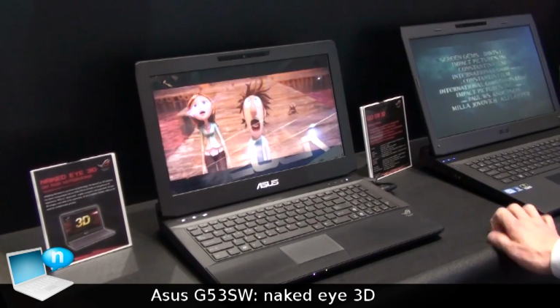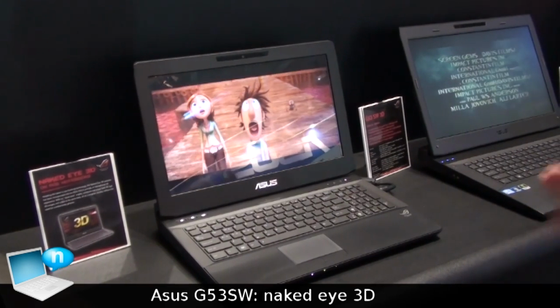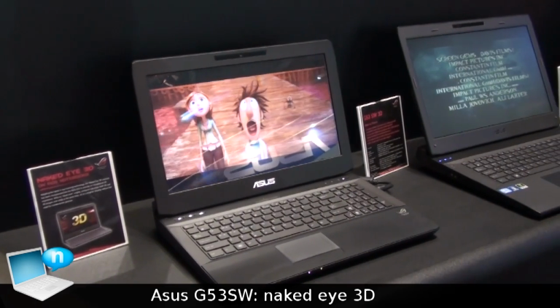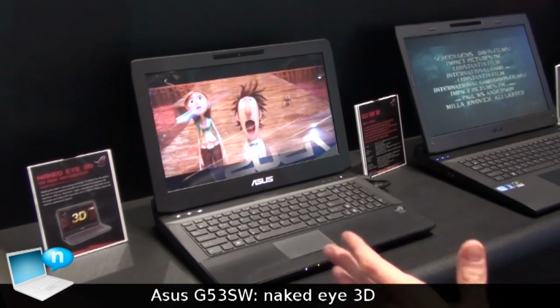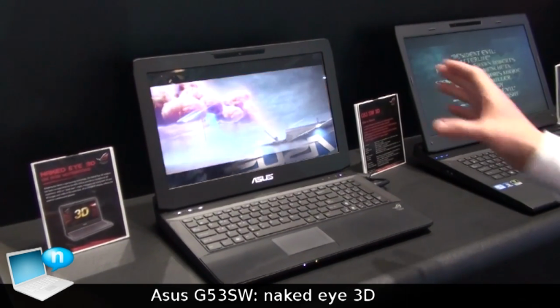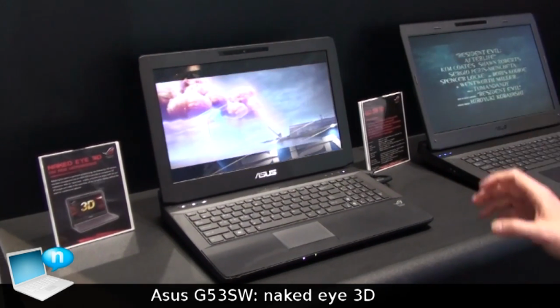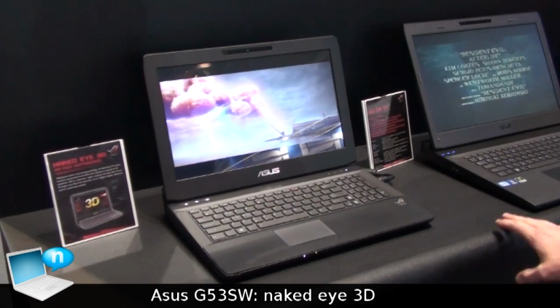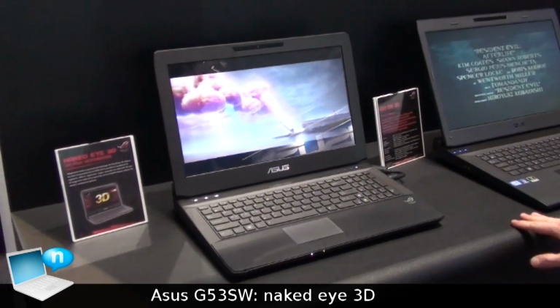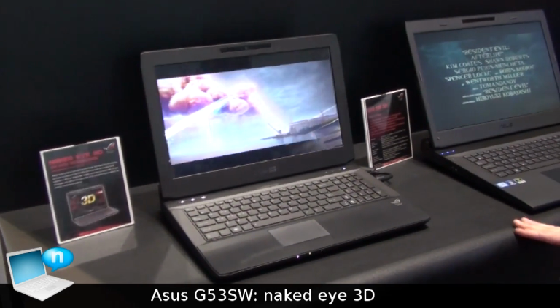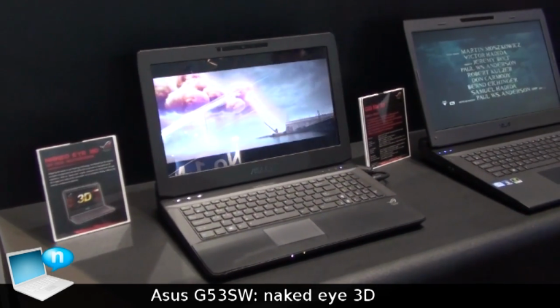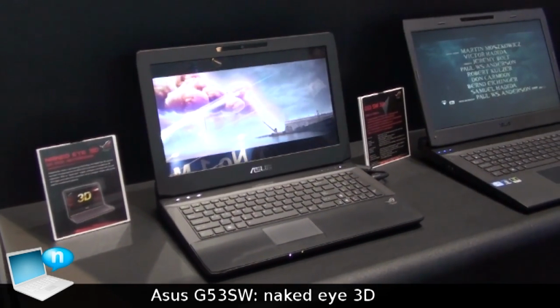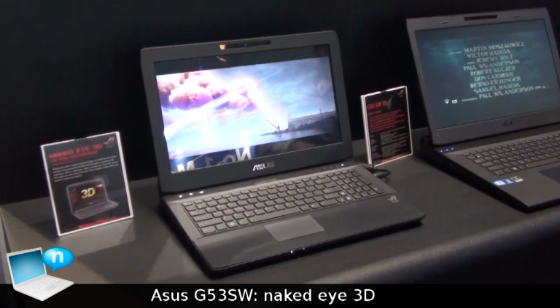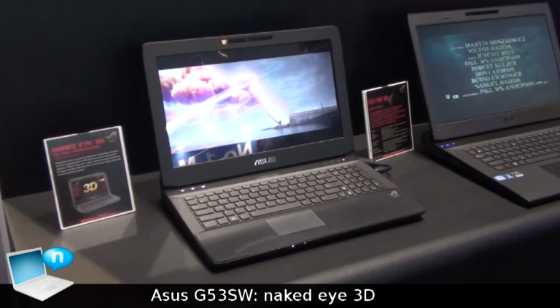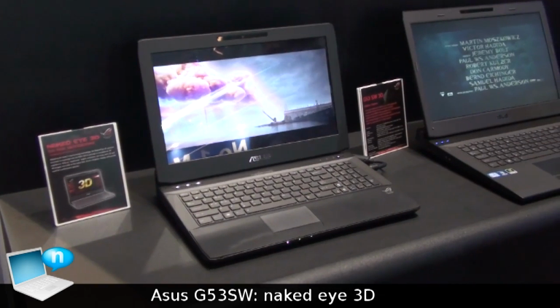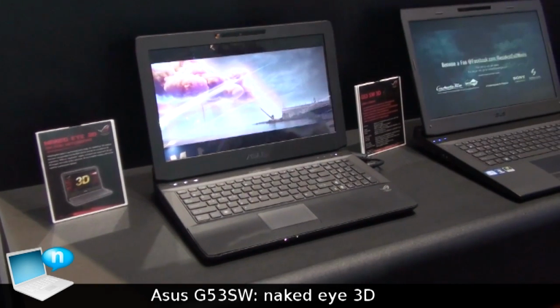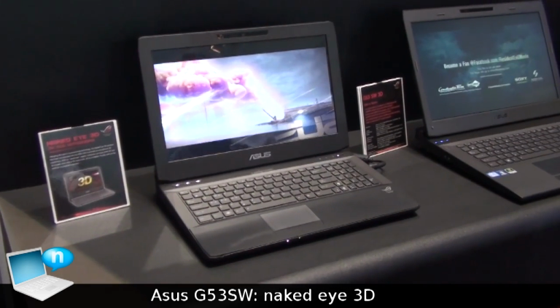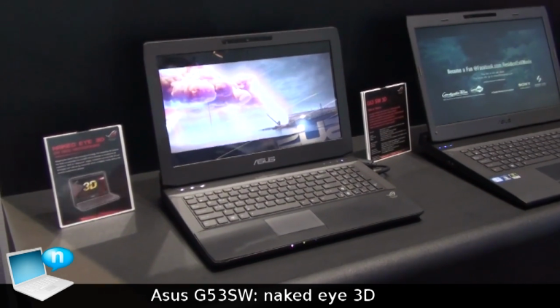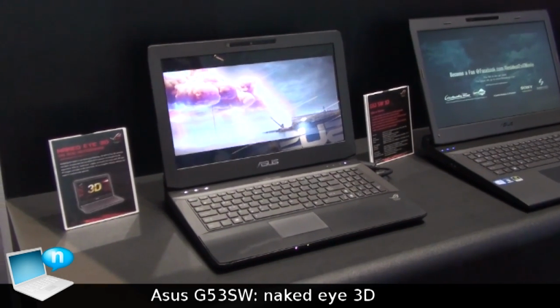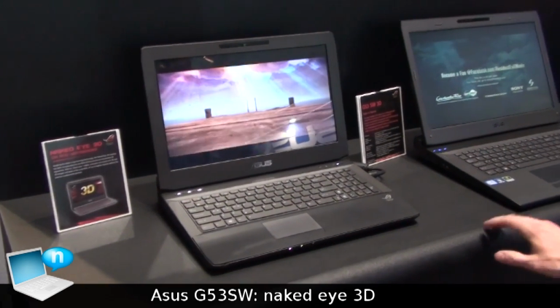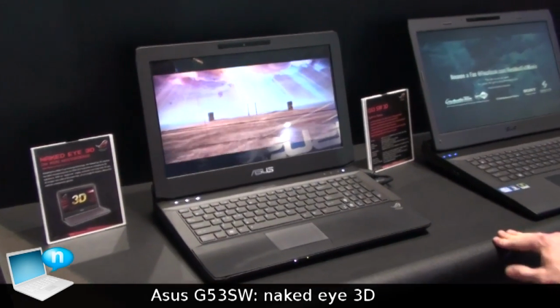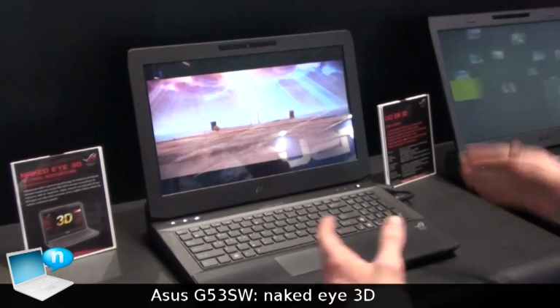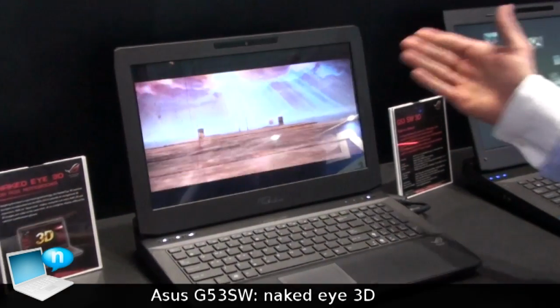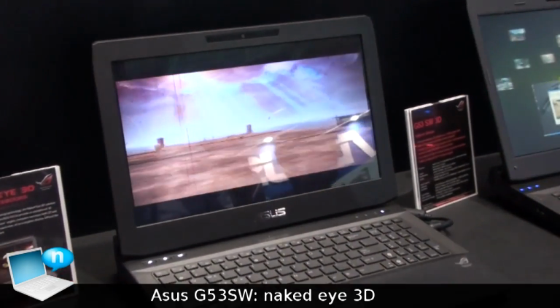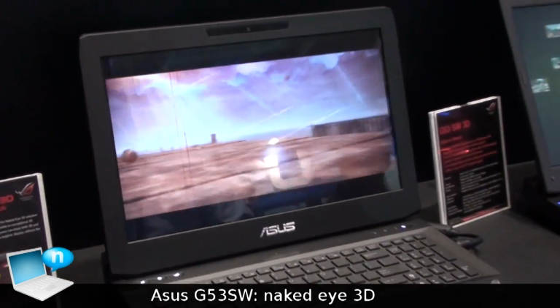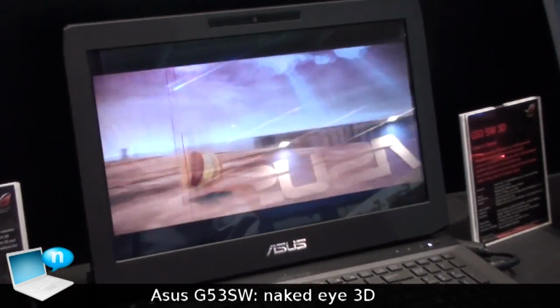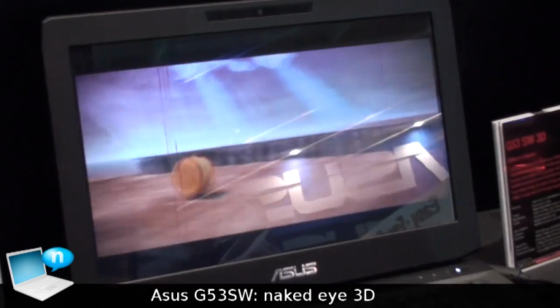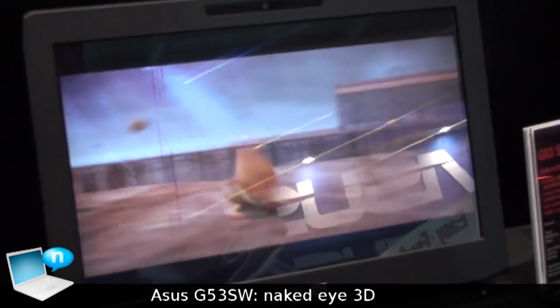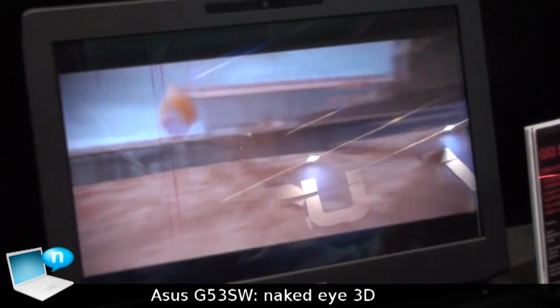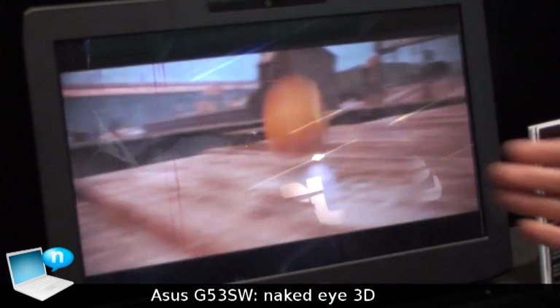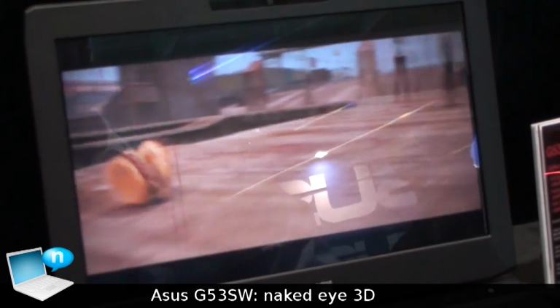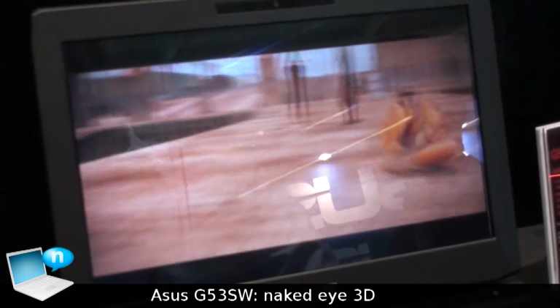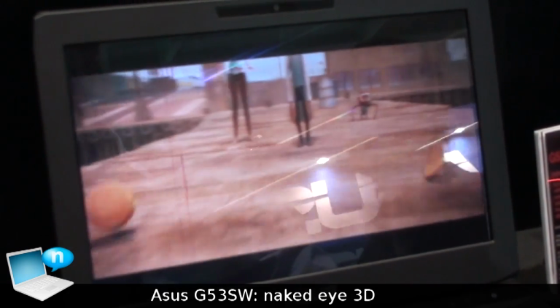So when I move my face out of the camera, it will switch back to 2D. When I come back, the camera recognizes my face and it will change again to 3D.